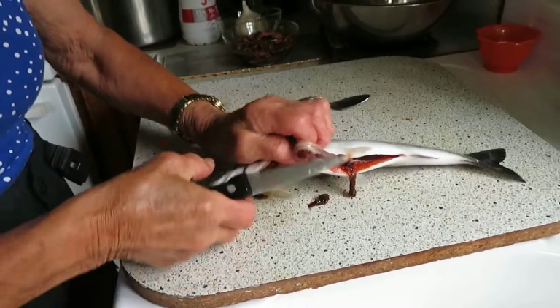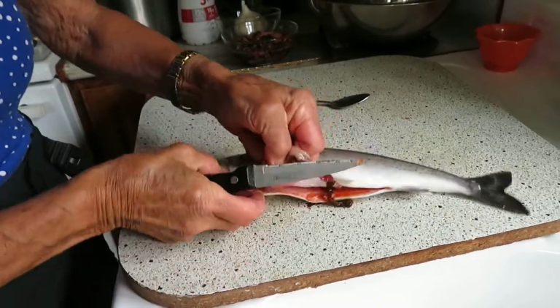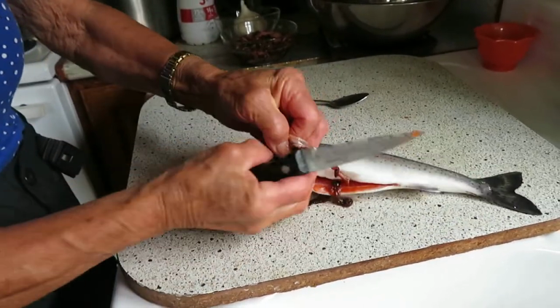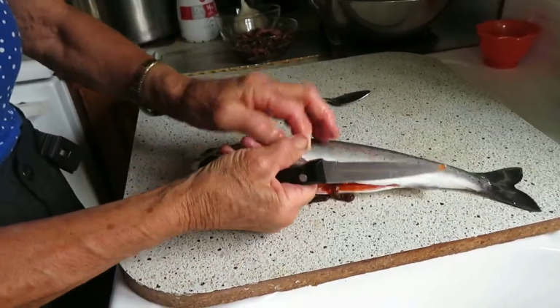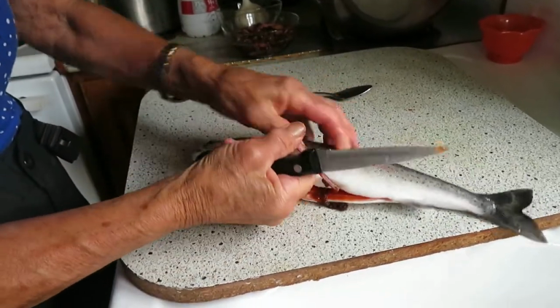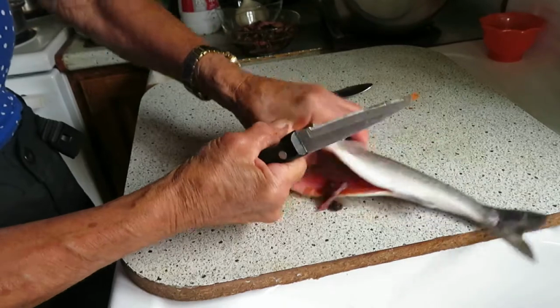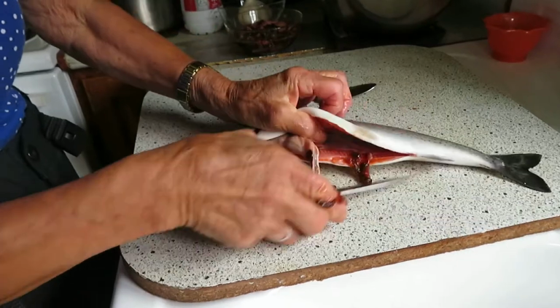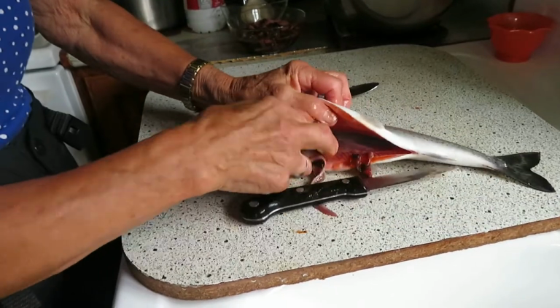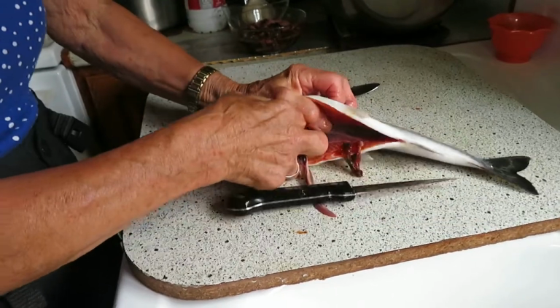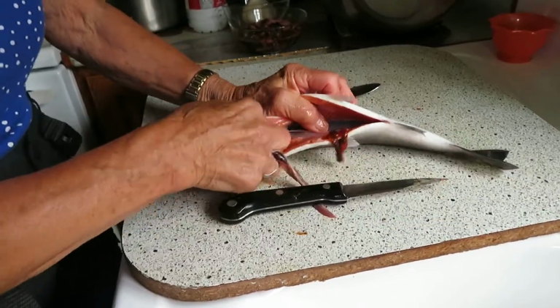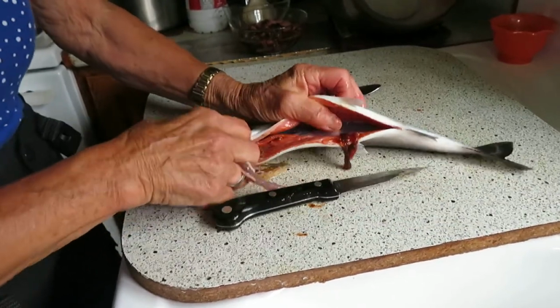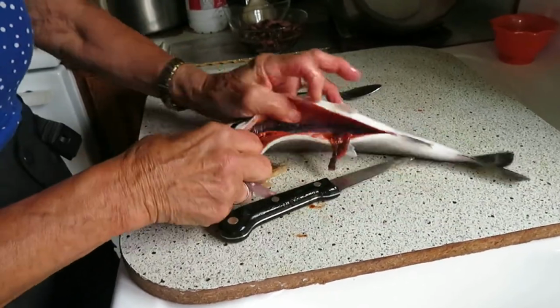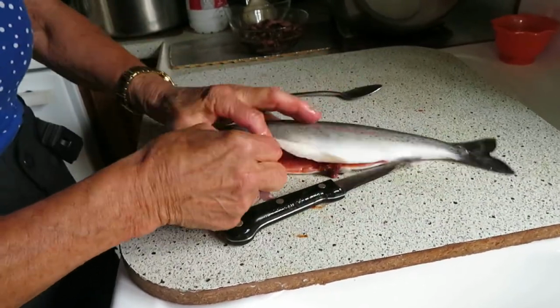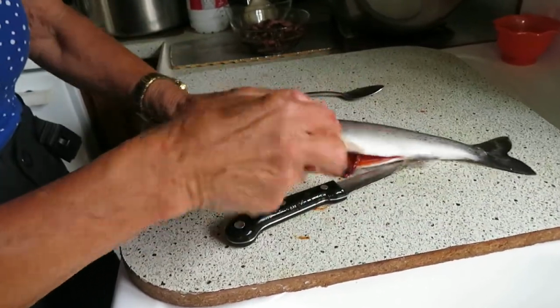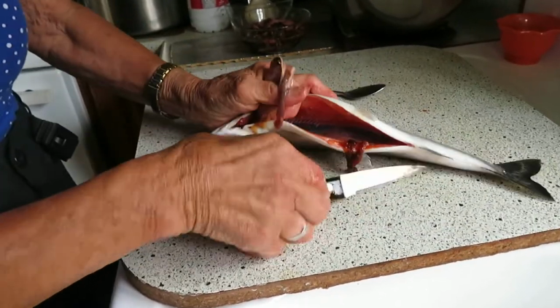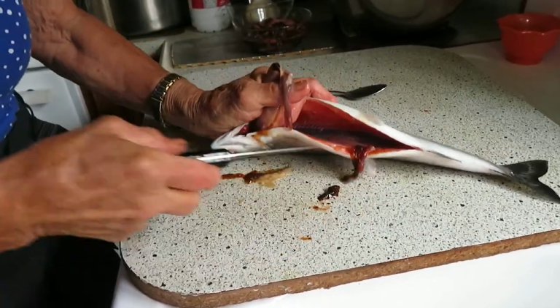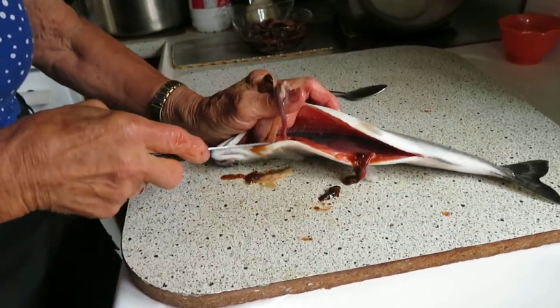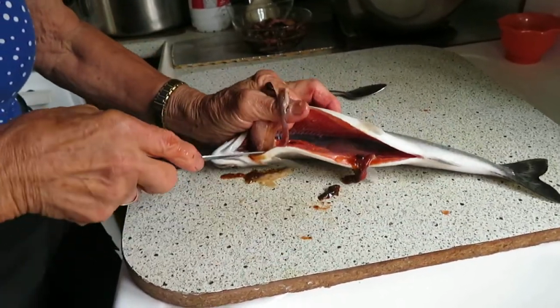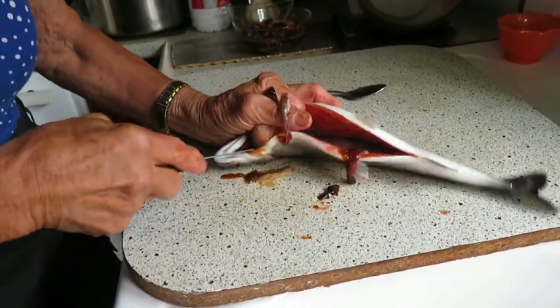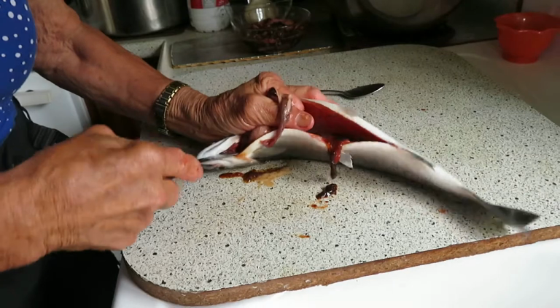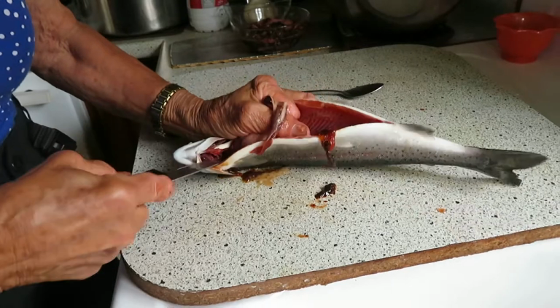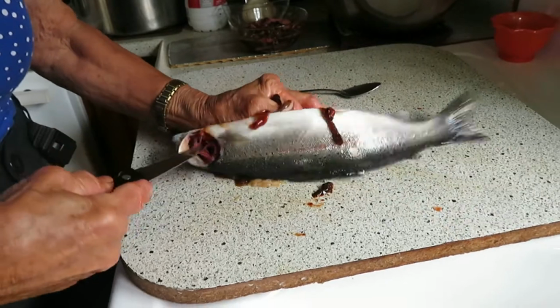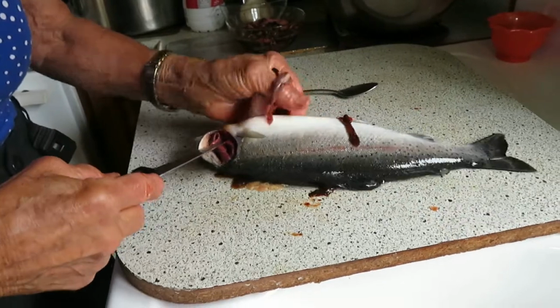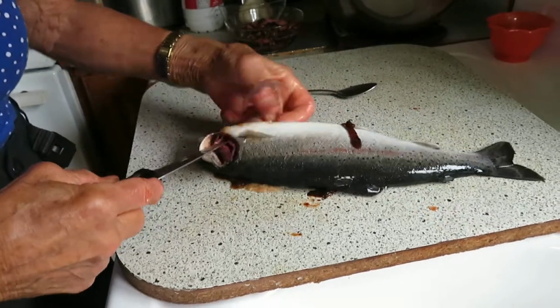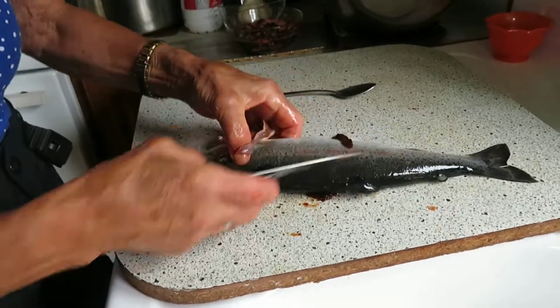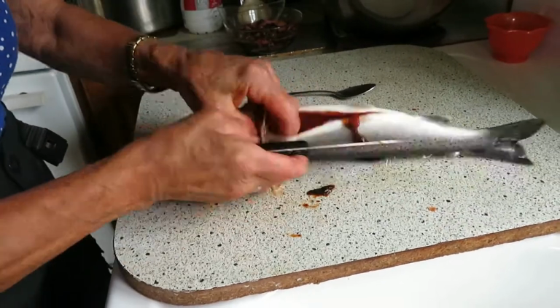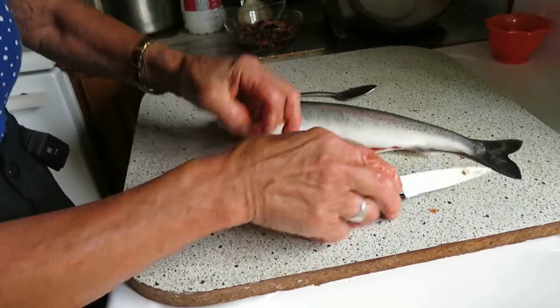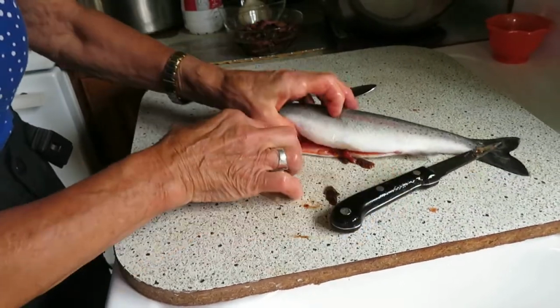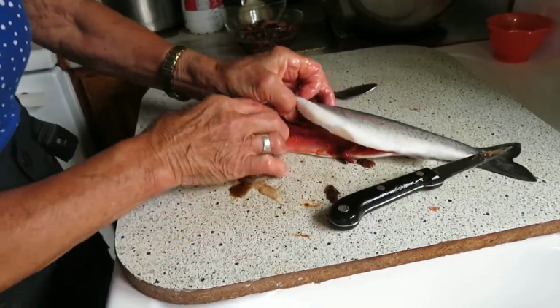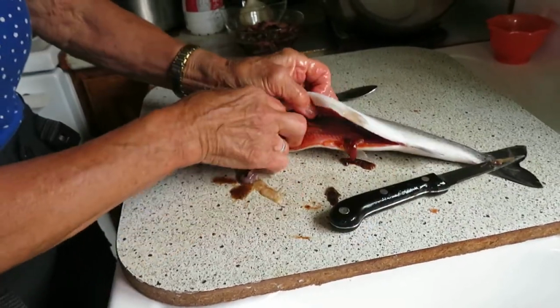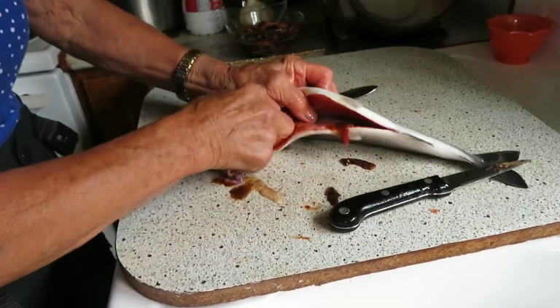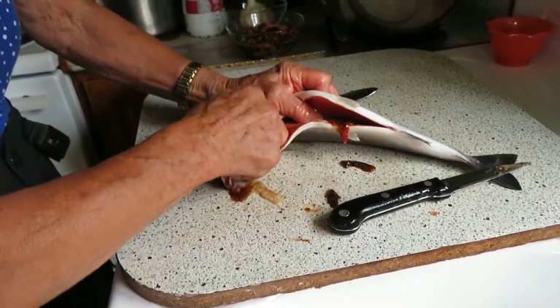She's pulling out the insides from the fish all in basically one large clump. She's going to loosen them at the tip where they've been attached to the fish and pull them out.